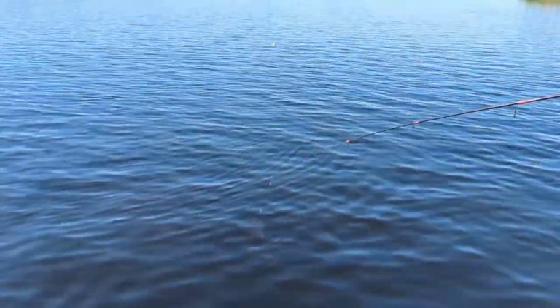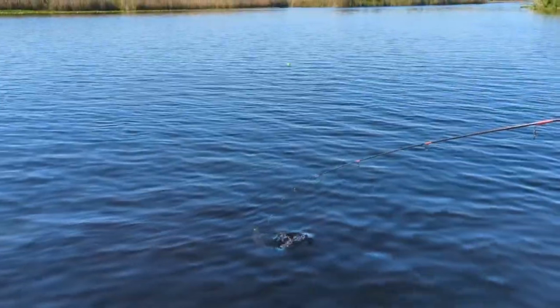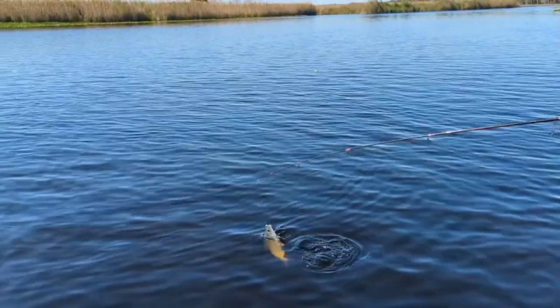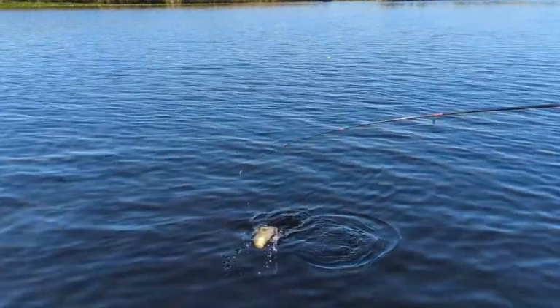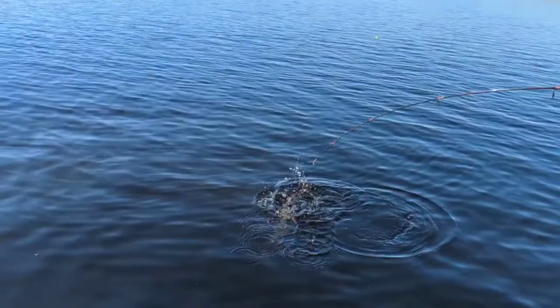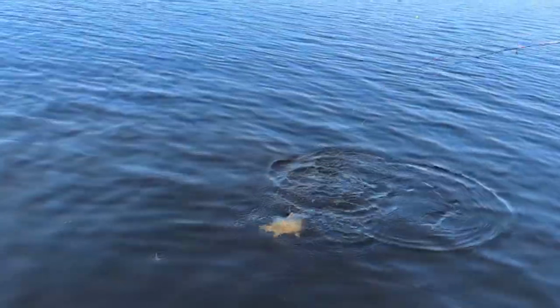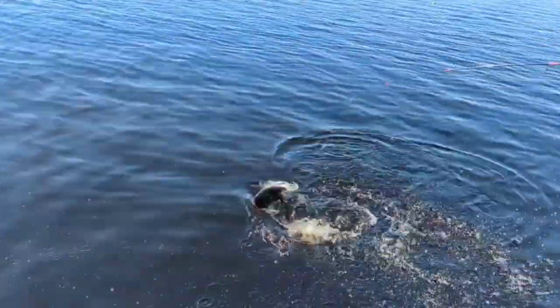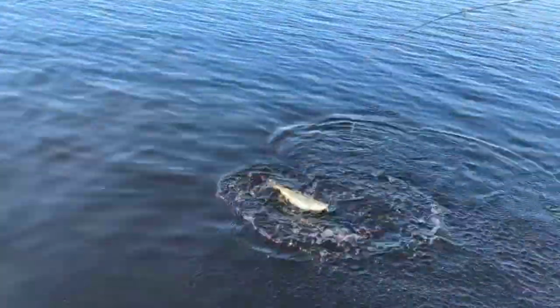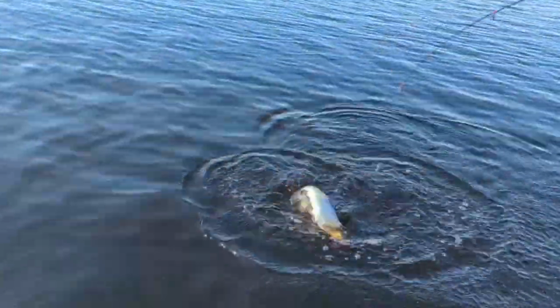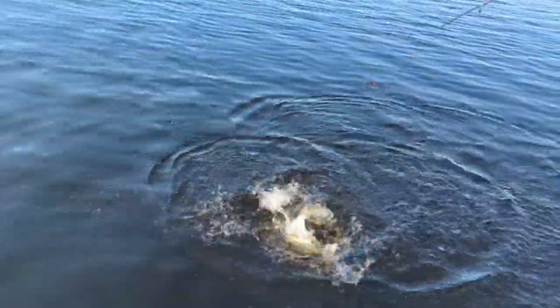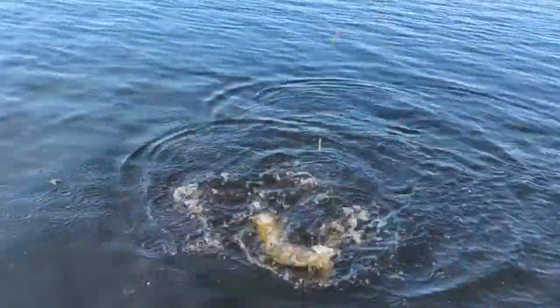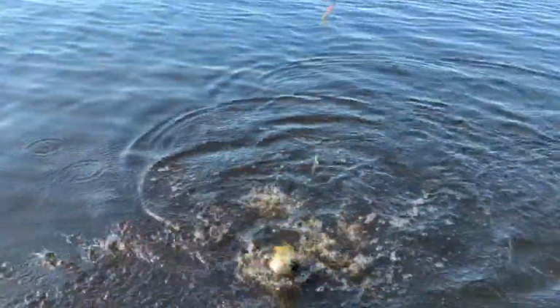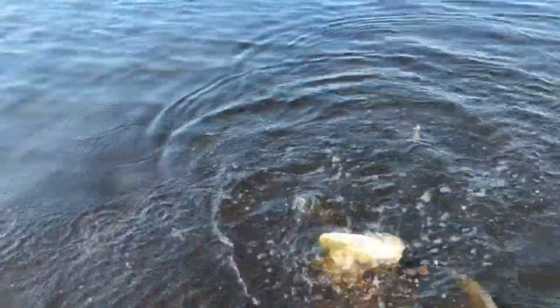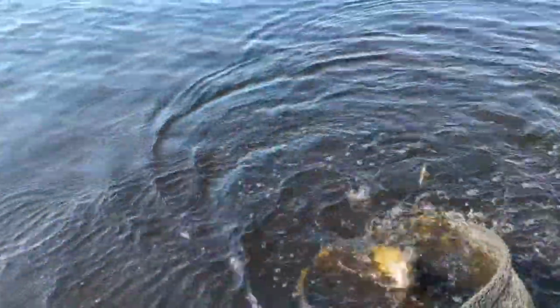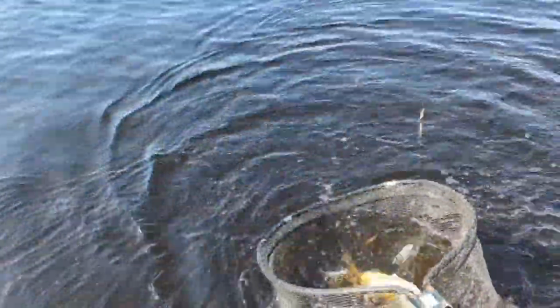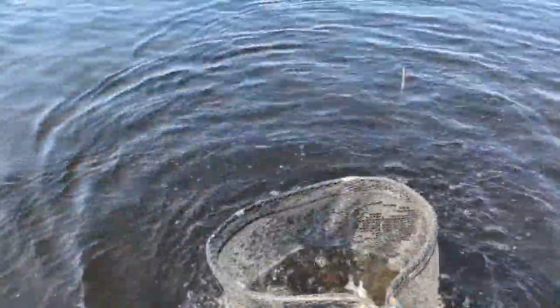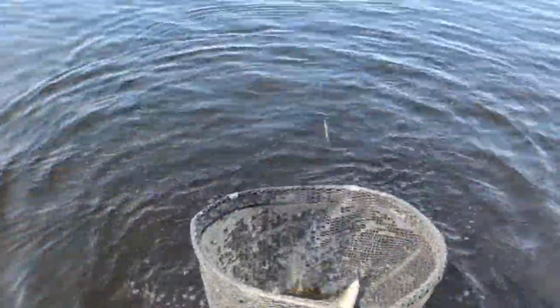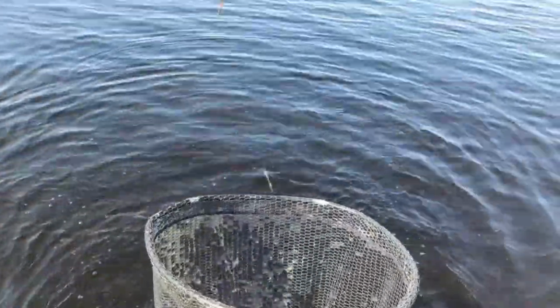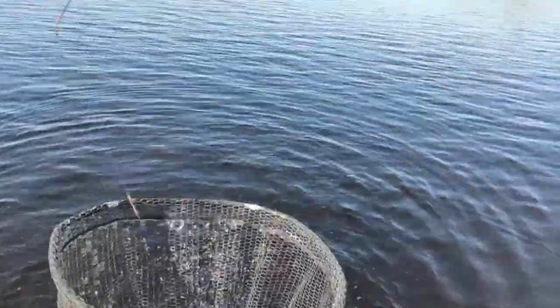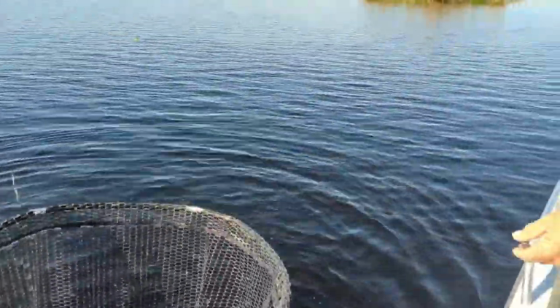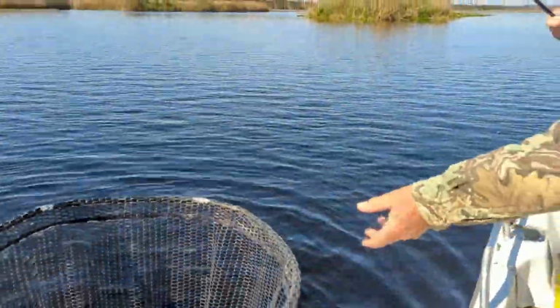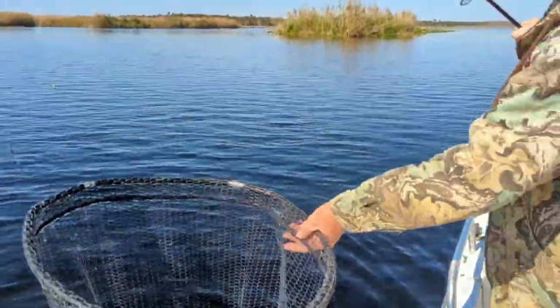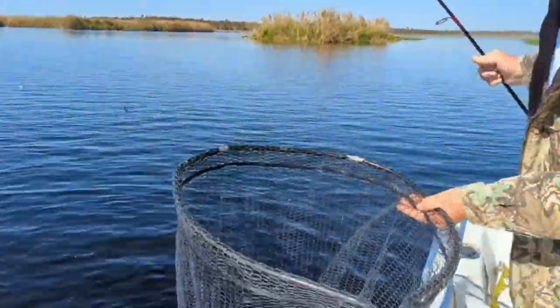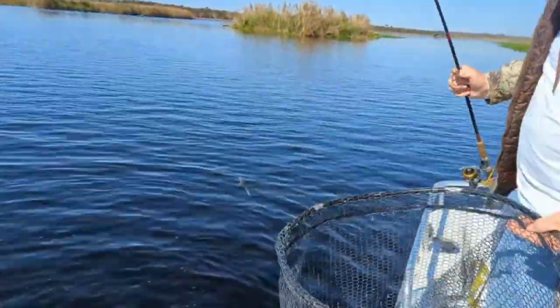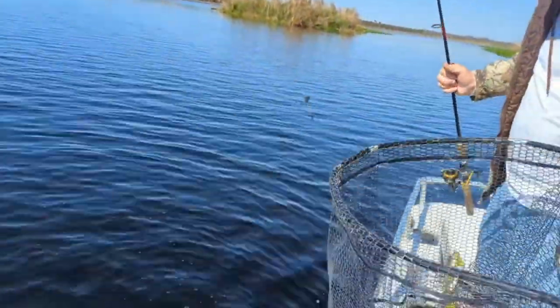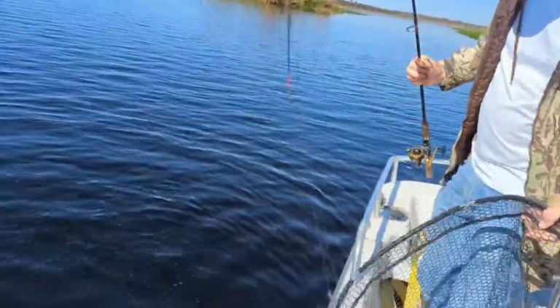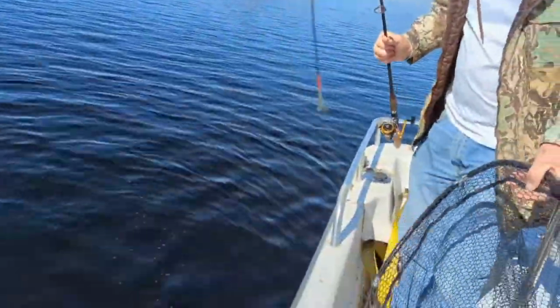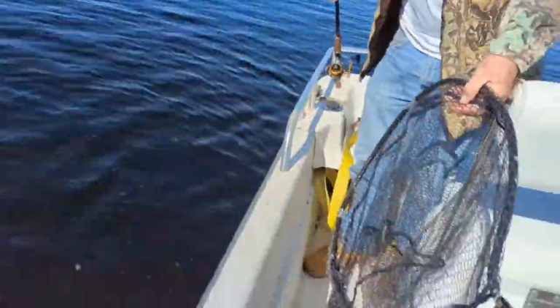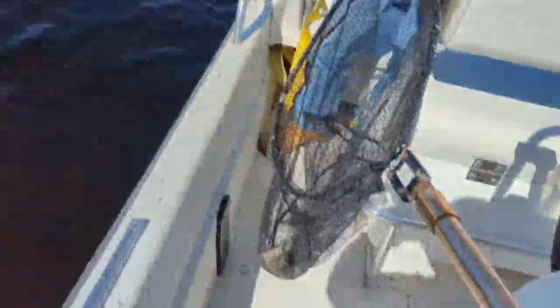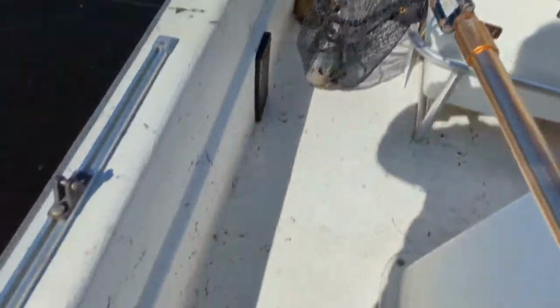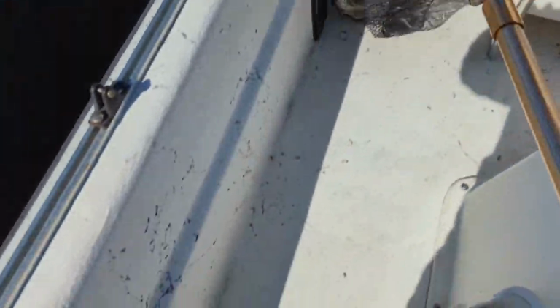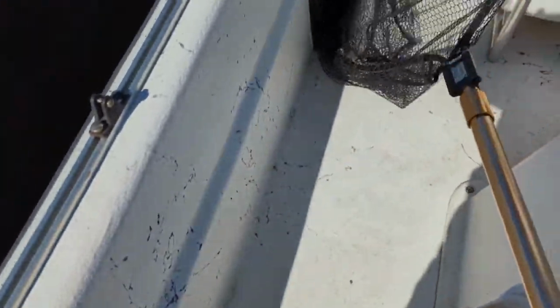I'll try to get the net in the water. I'll try to bring him up the water in the net. This net's a little bit bigger. He's a small one. He's a strong fish. He is a strong fish. Got it? Yeah.